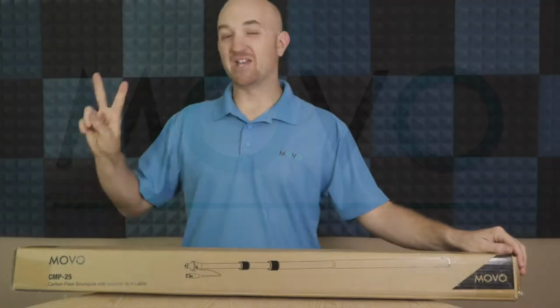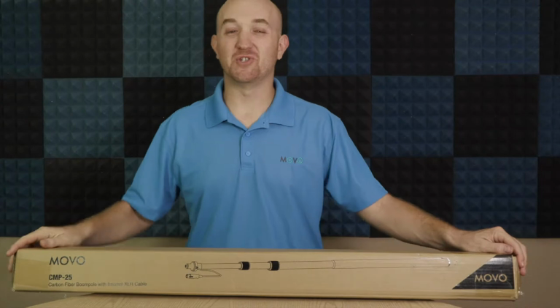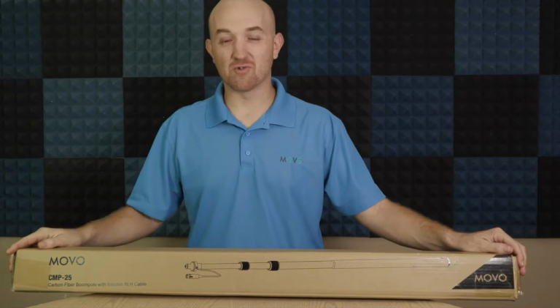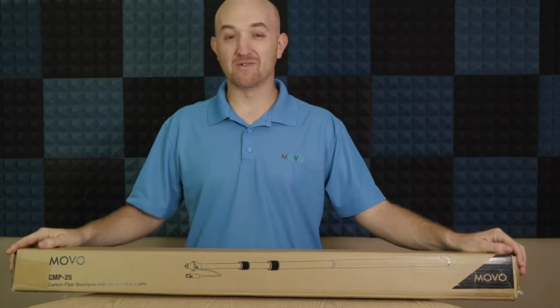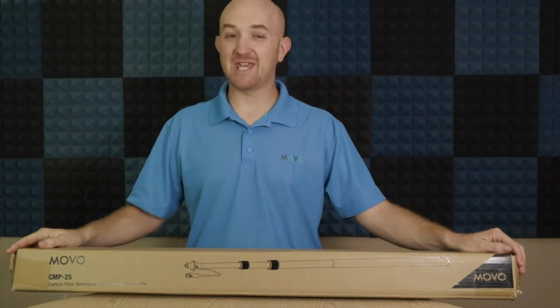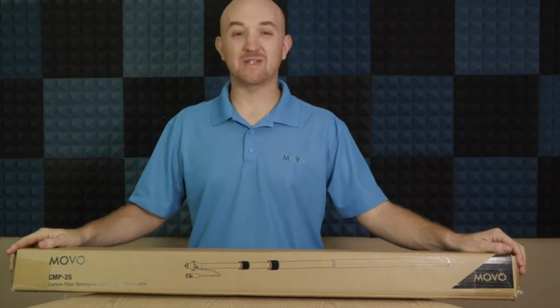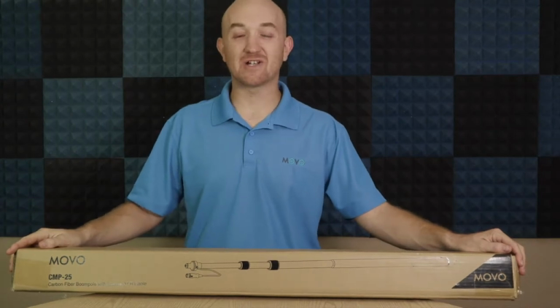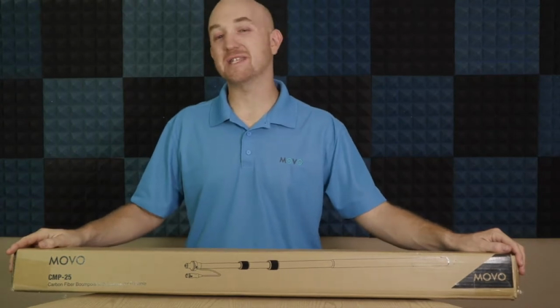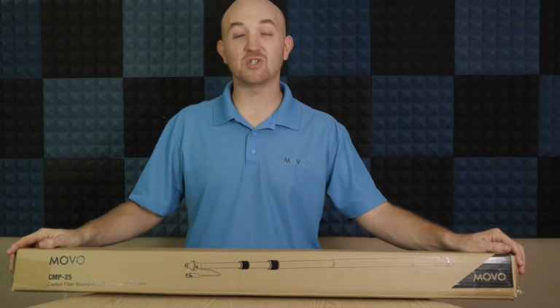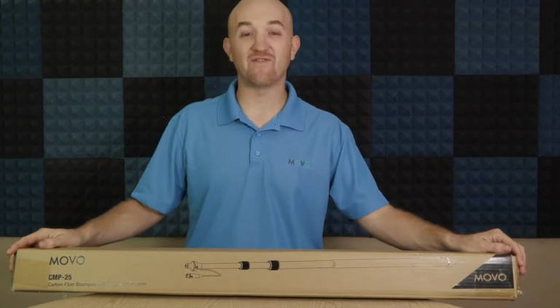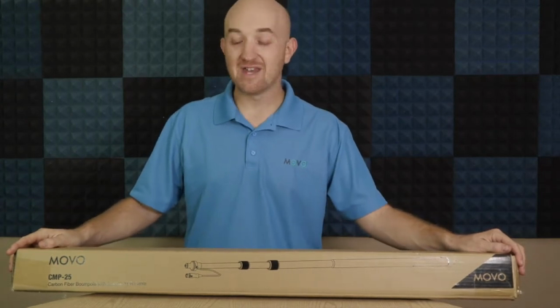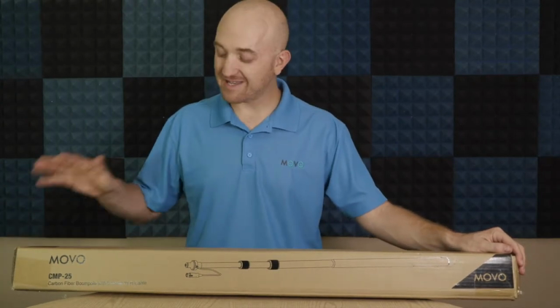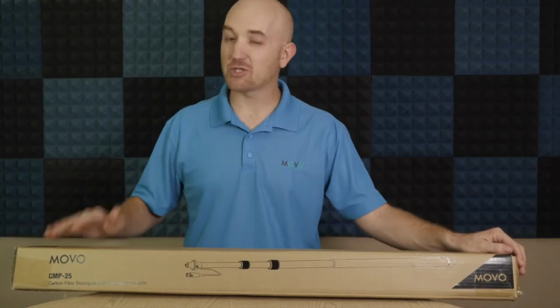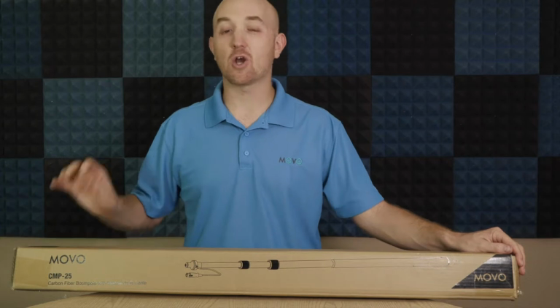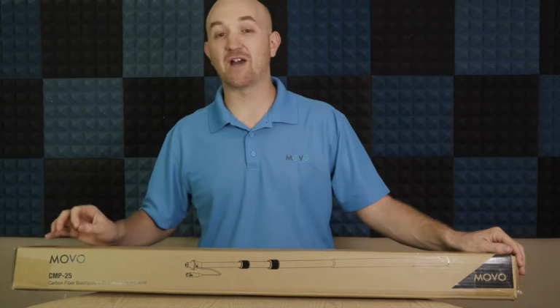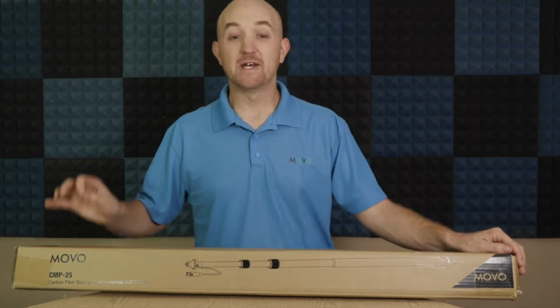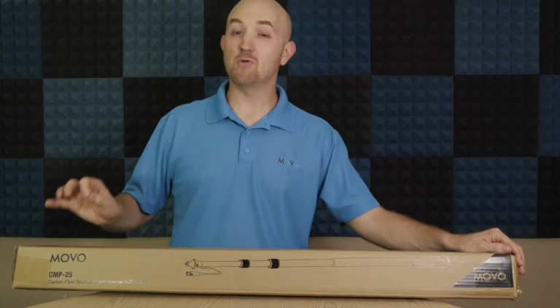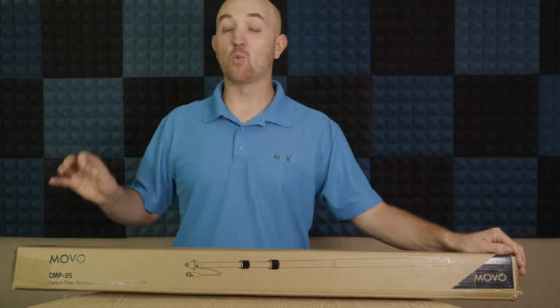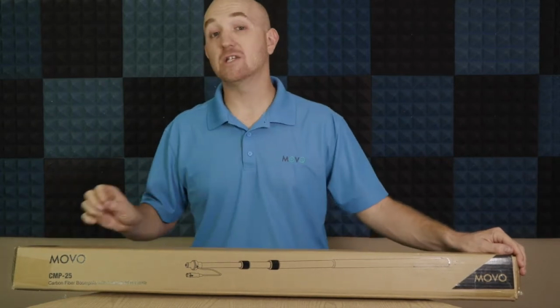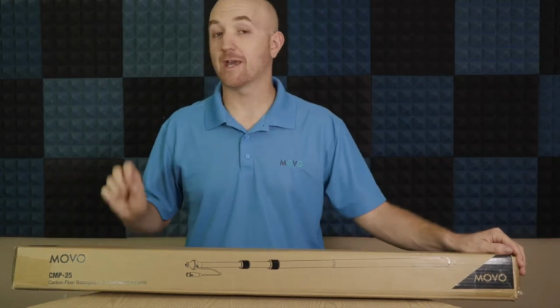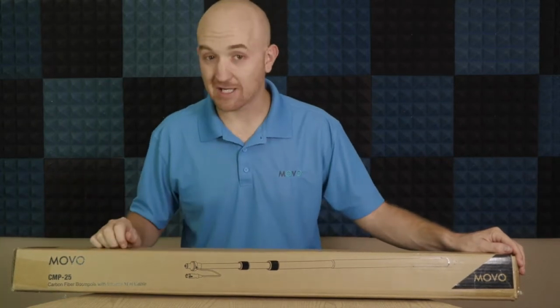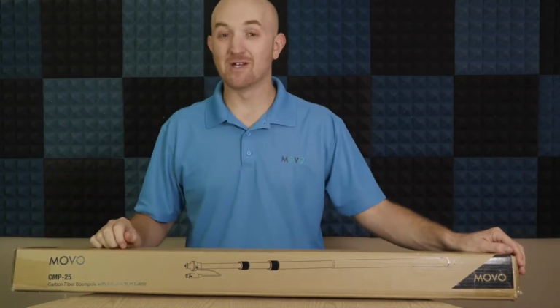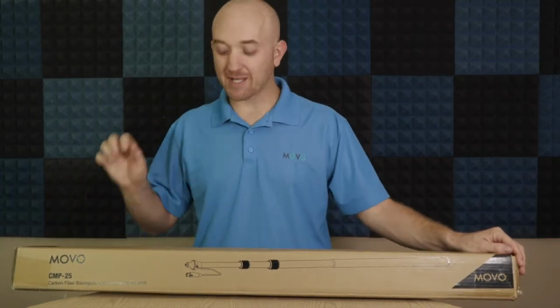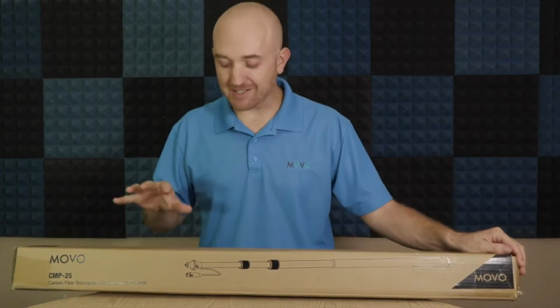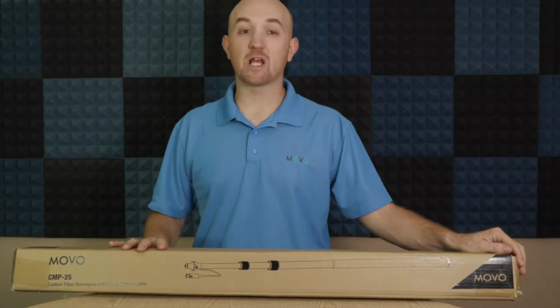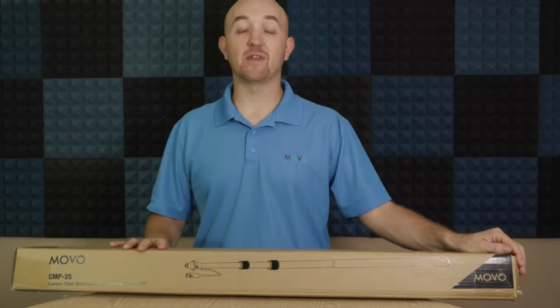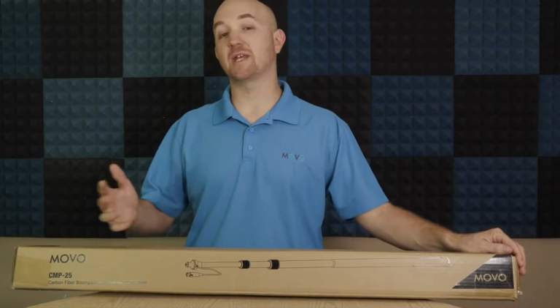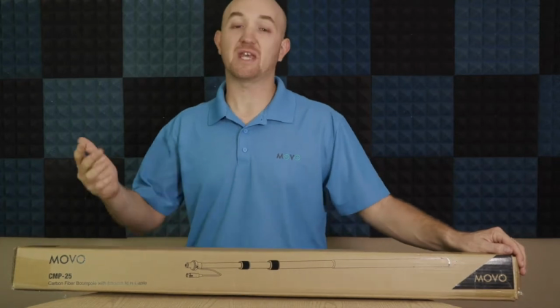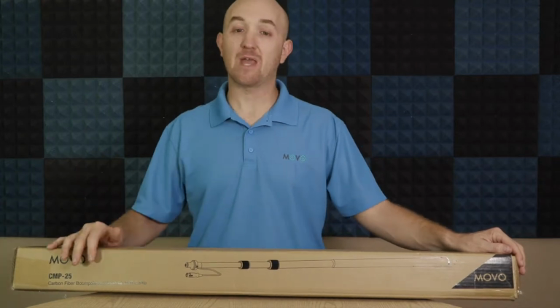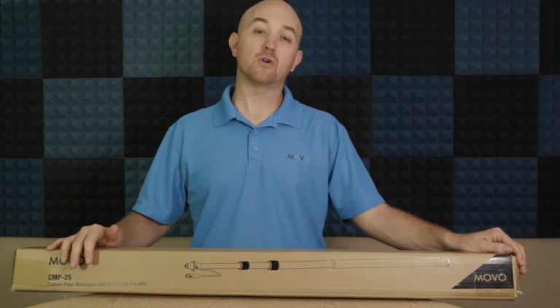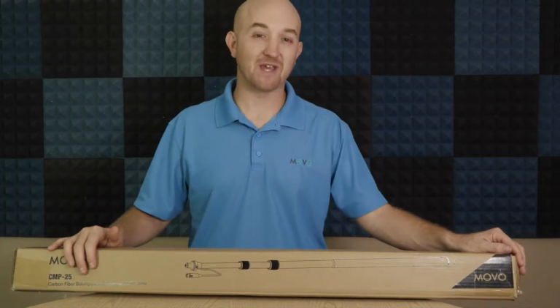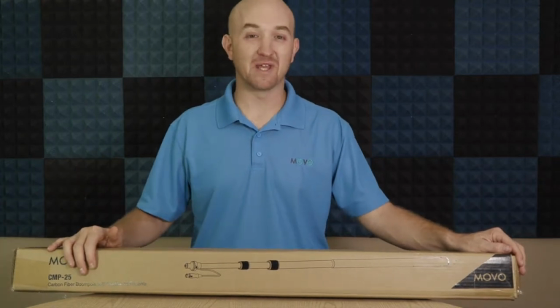Hey folks, Justin here with Movo. Today we're going to be taking a look at the CMP-25. This is a telescoping carbon fiber boom pole with an internal XLR cable. We will take a look at what it comes with, then set it up and test it, so you know what to expect when you get it.